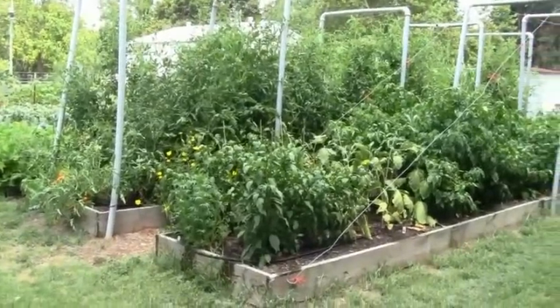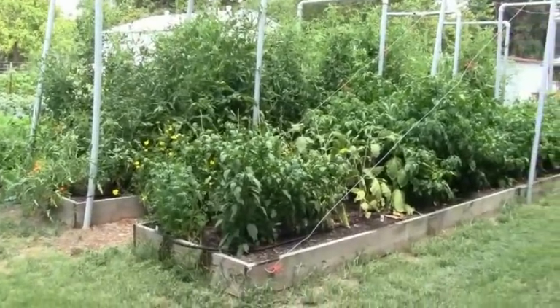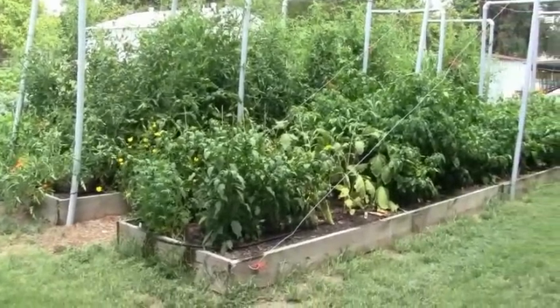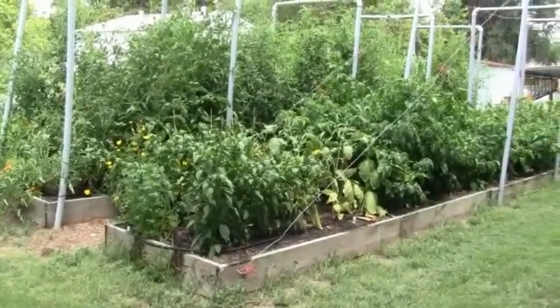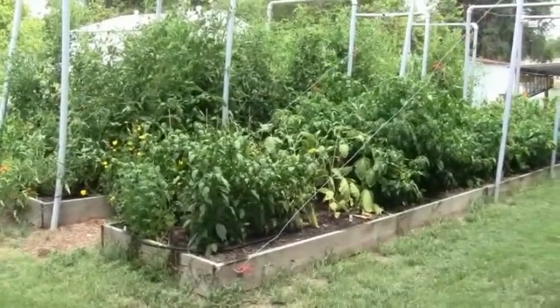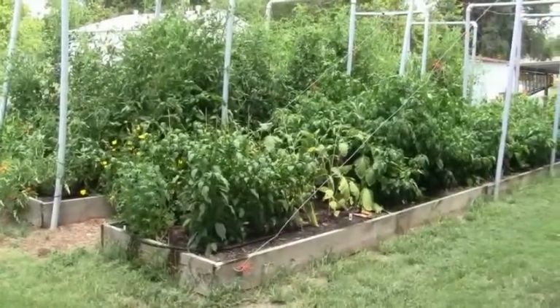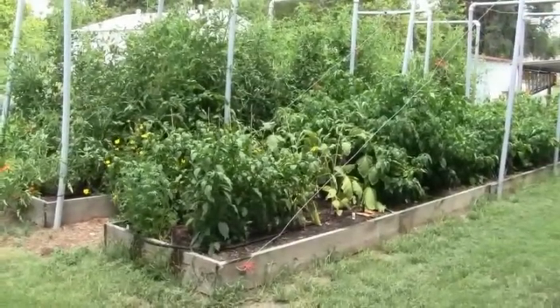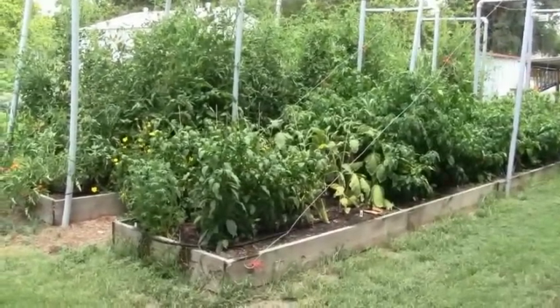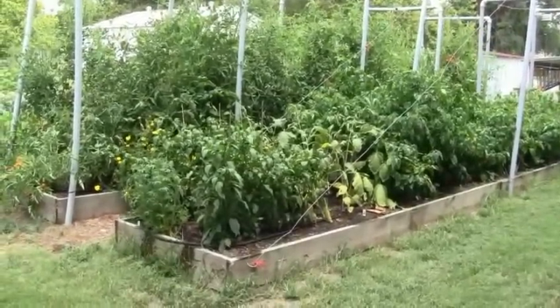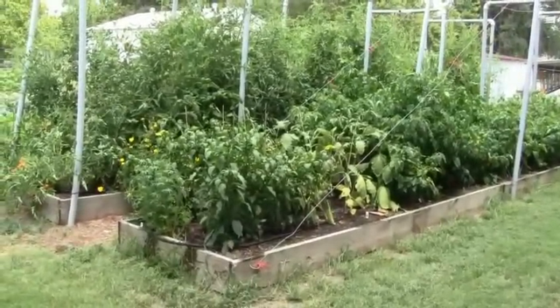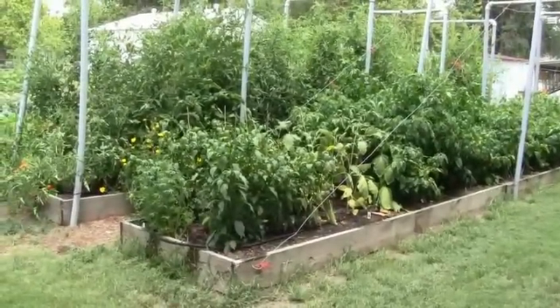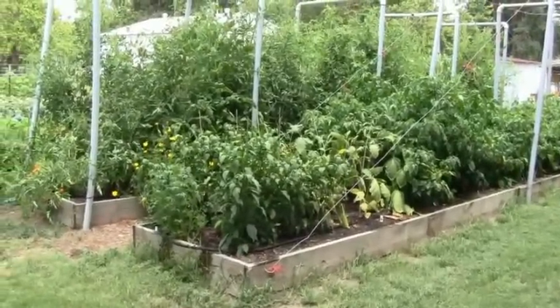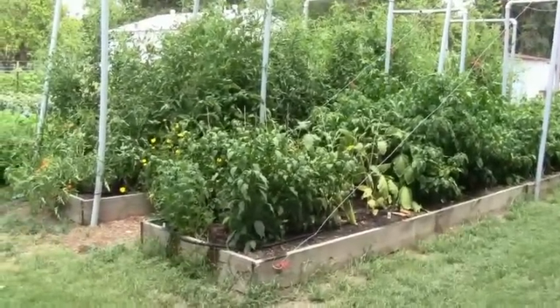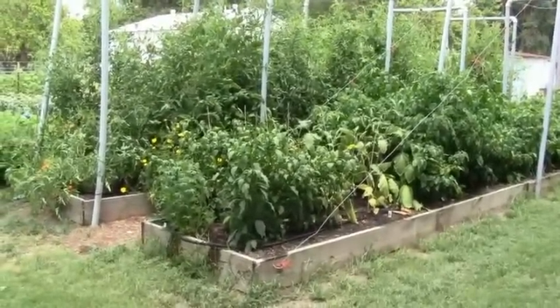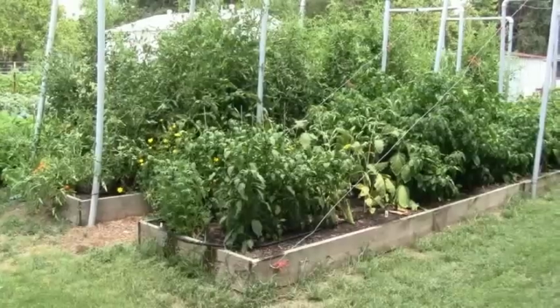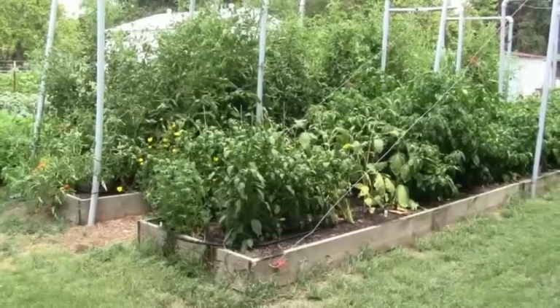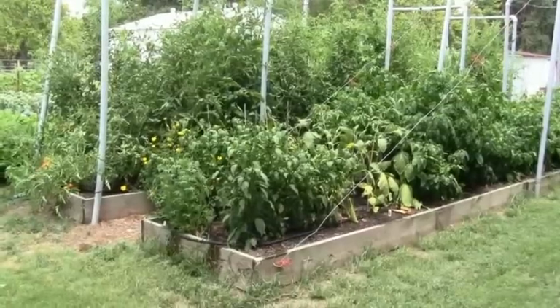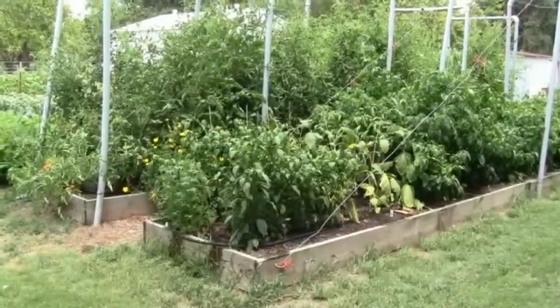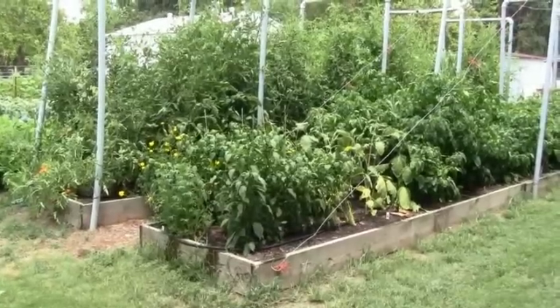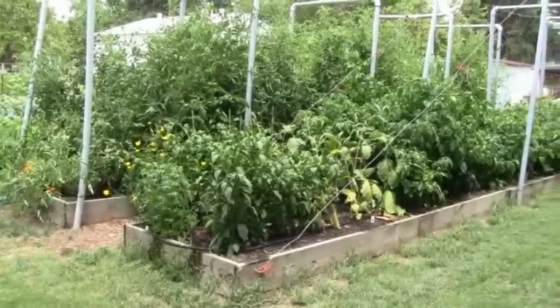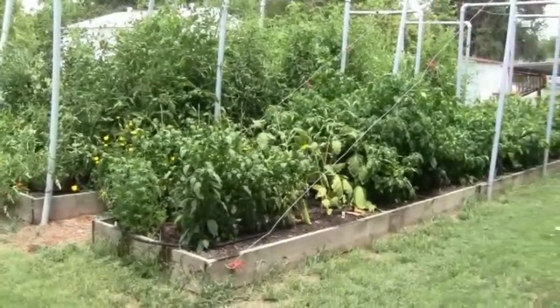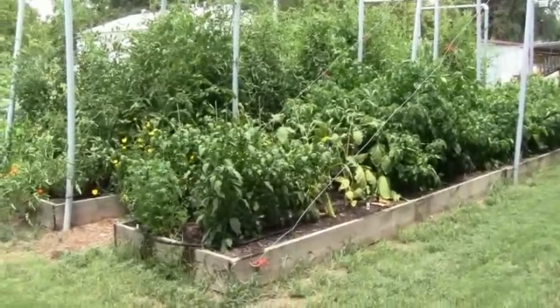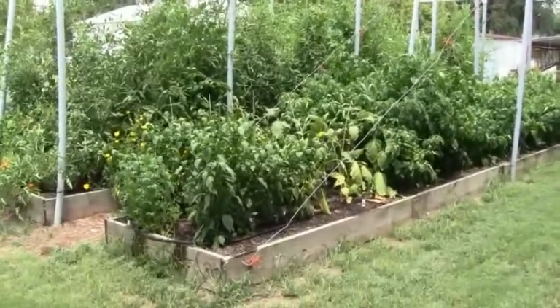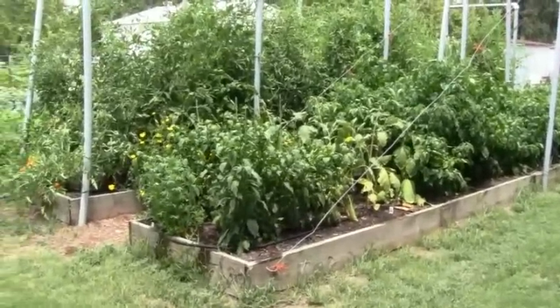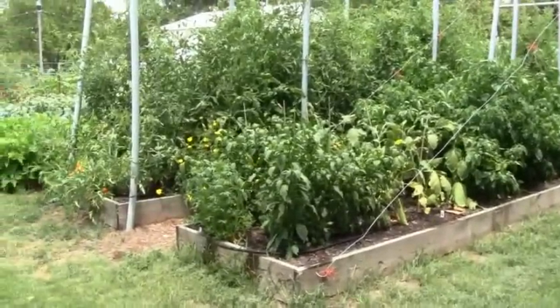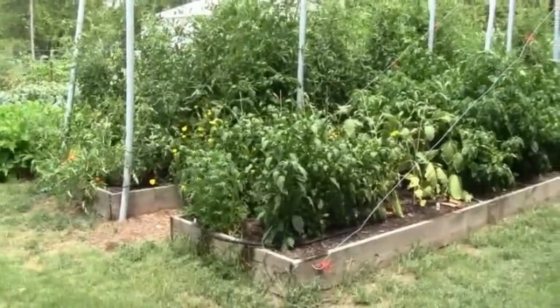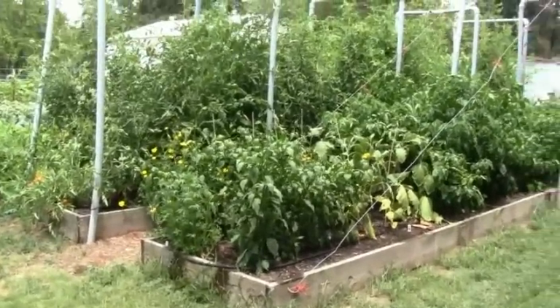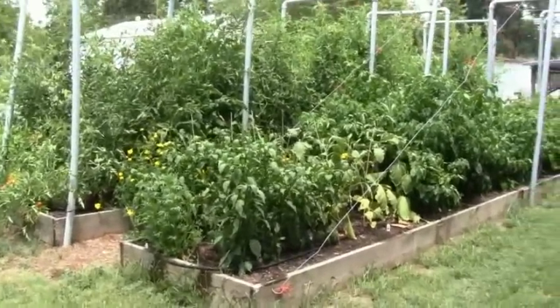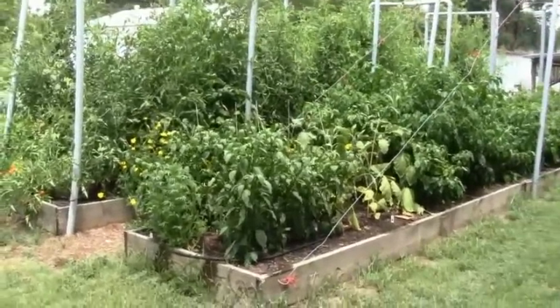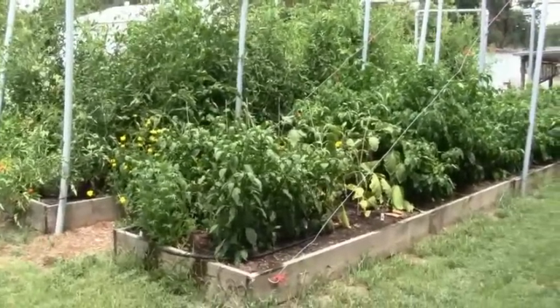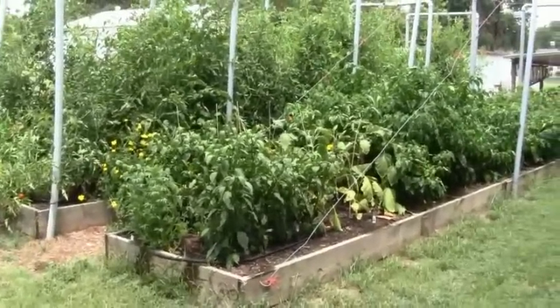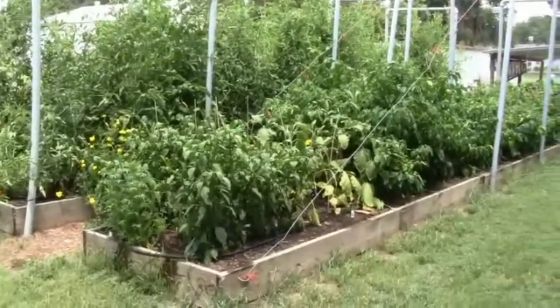It's time for a garden update. The last garden video out here was mid-May. It's now mid-July and things have really taken off.